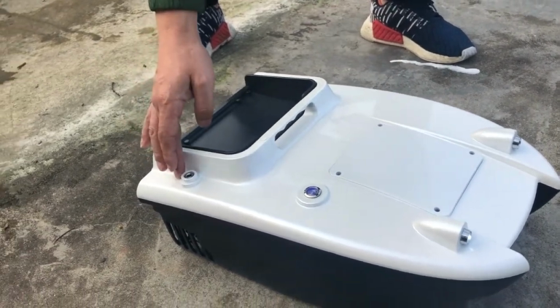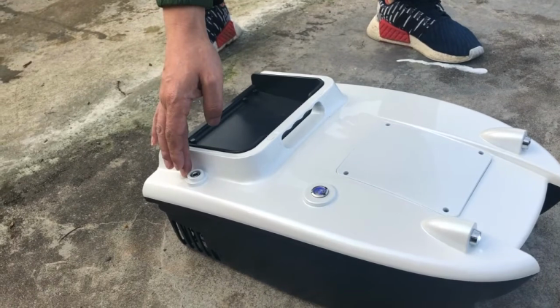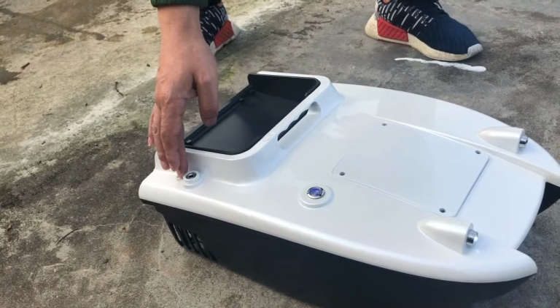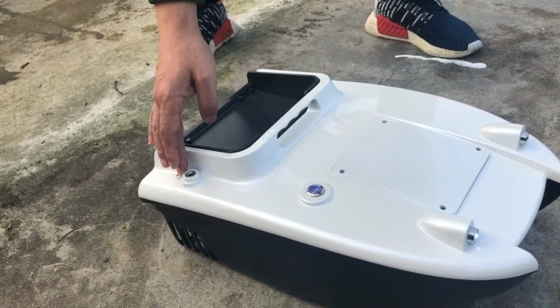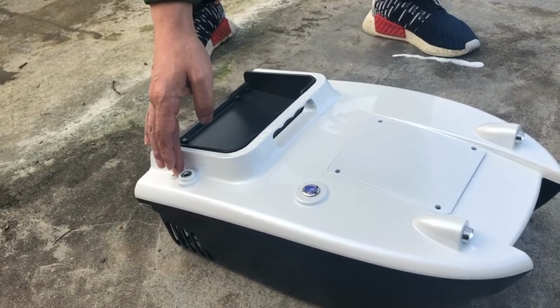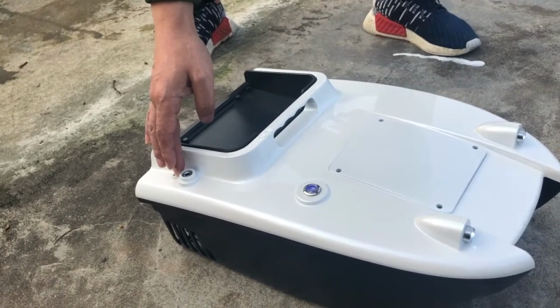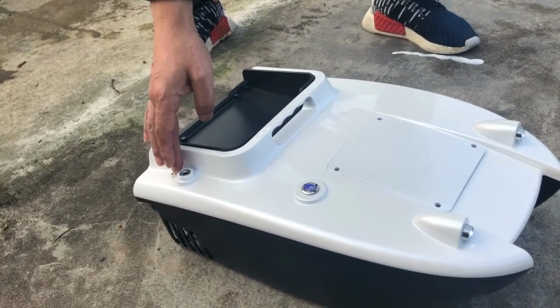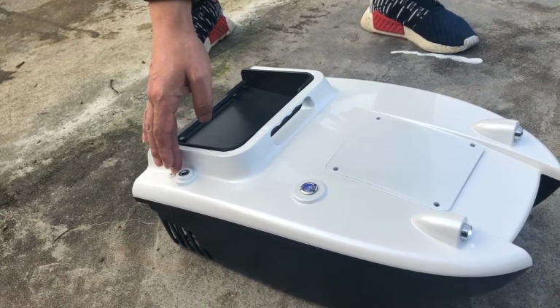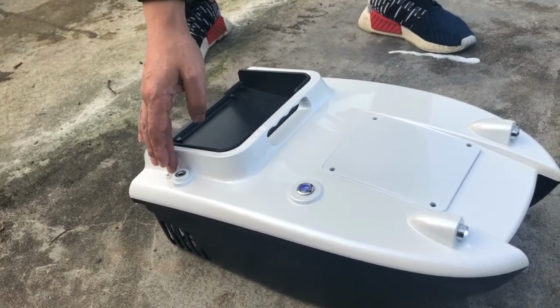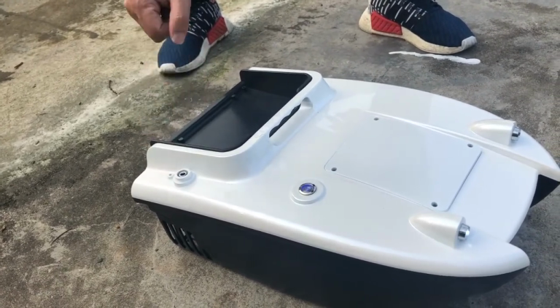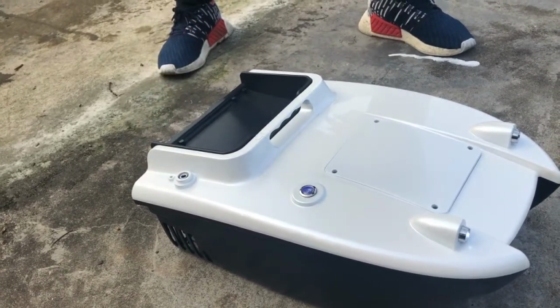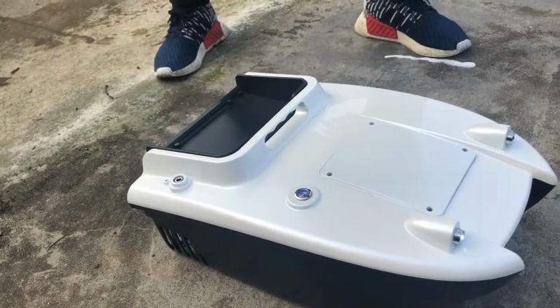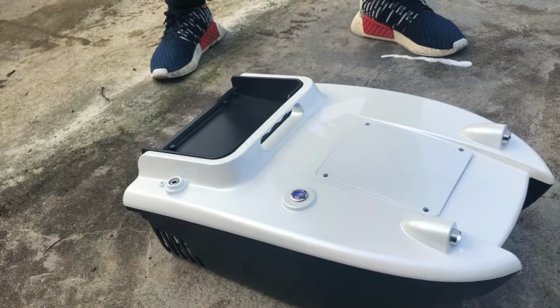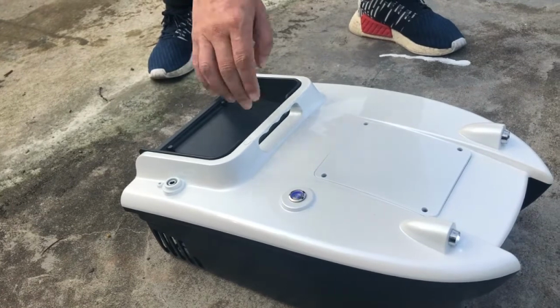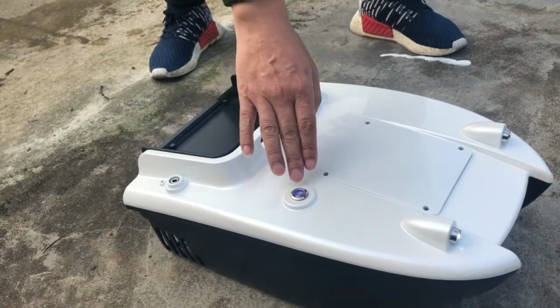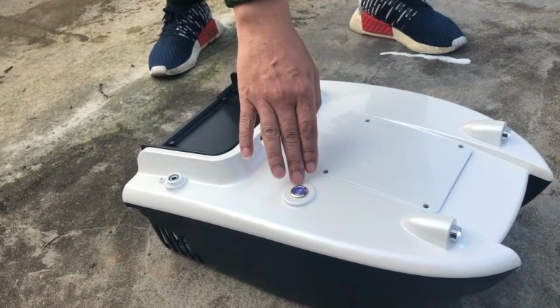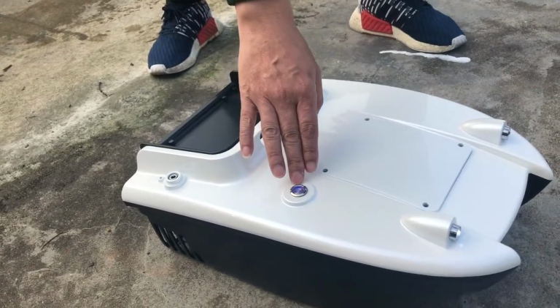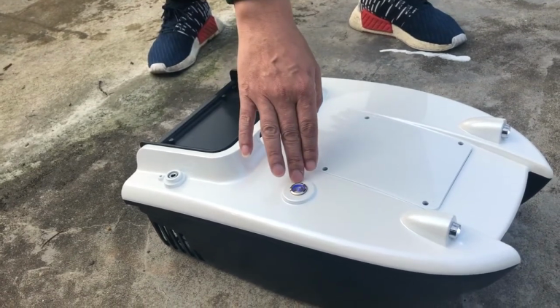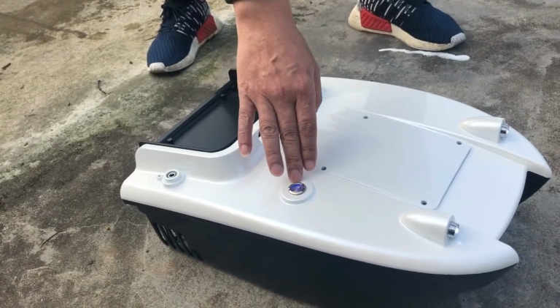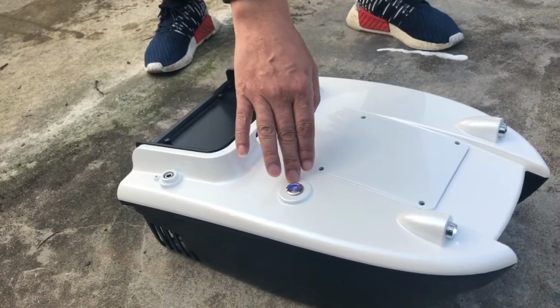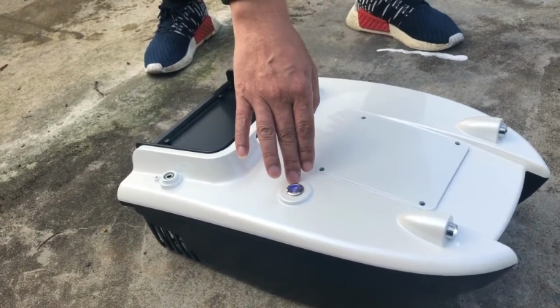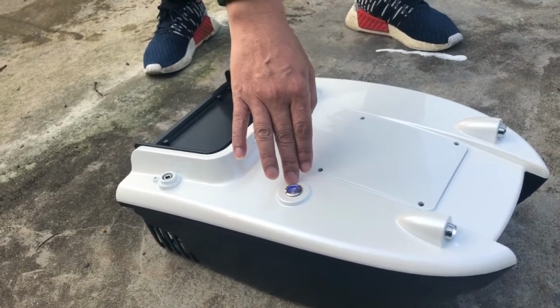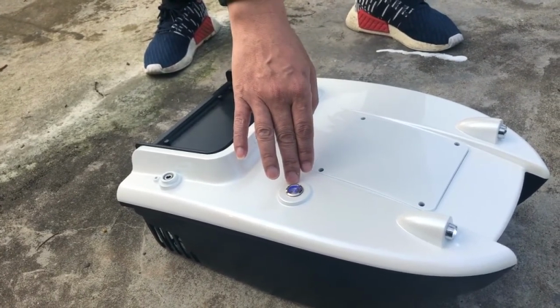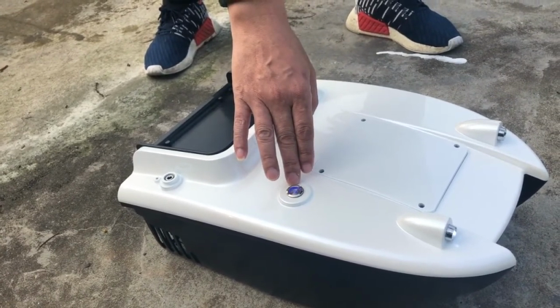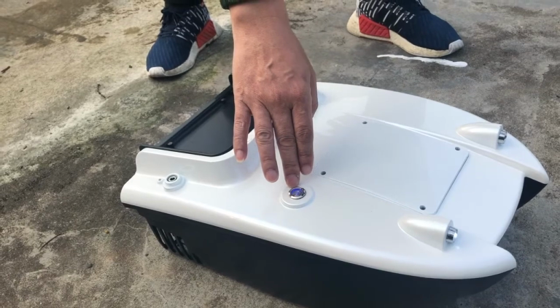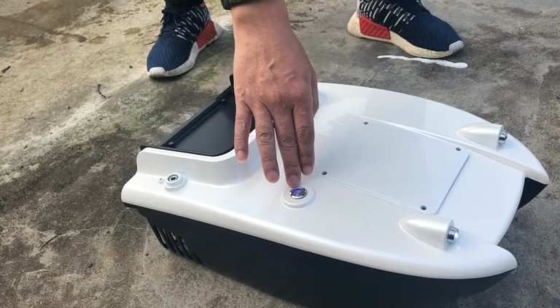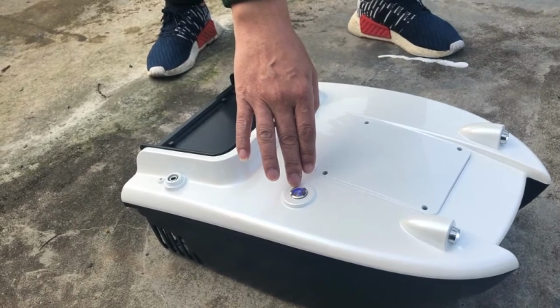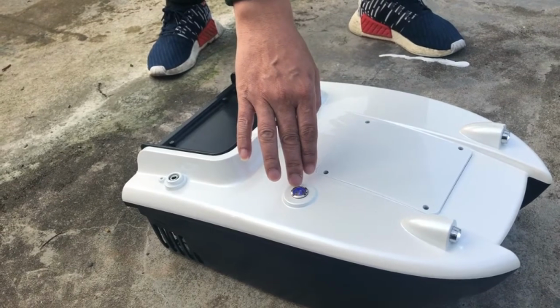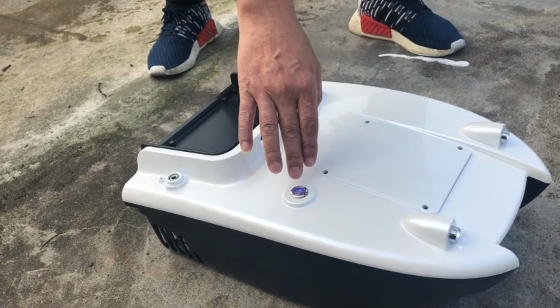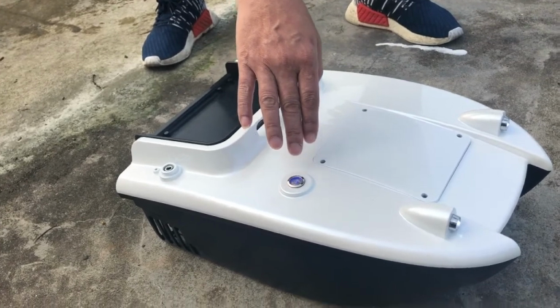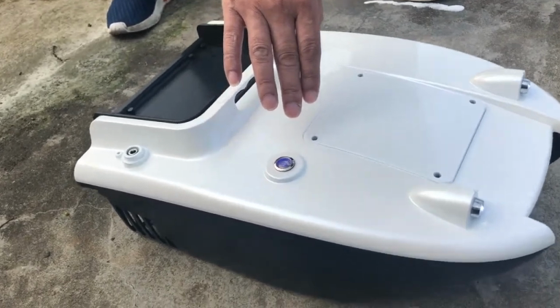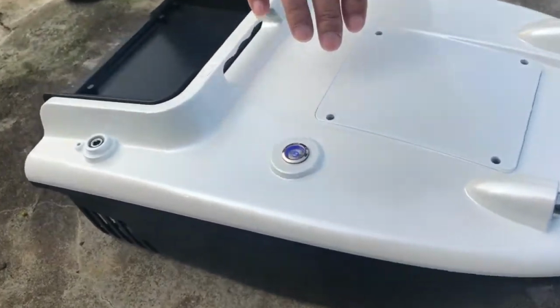The hull is equipped with a charging port, and the batteries can be charged directly without taking out the batteries. The waterproof switch is used for the power switch. After the power is turned on, there is an LED display.